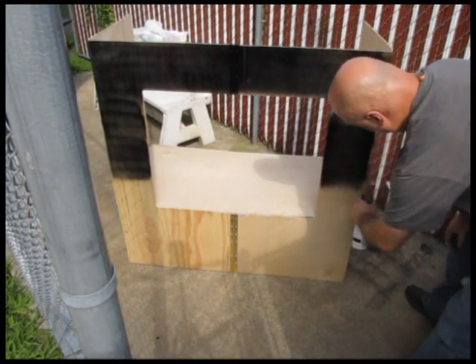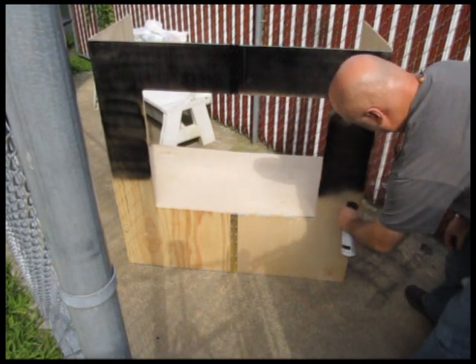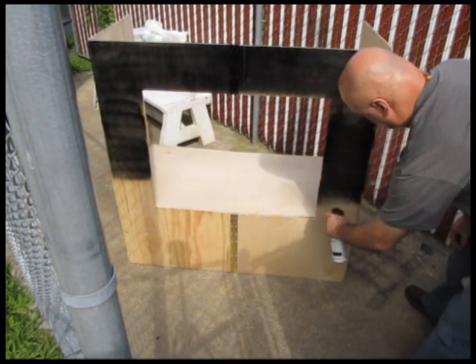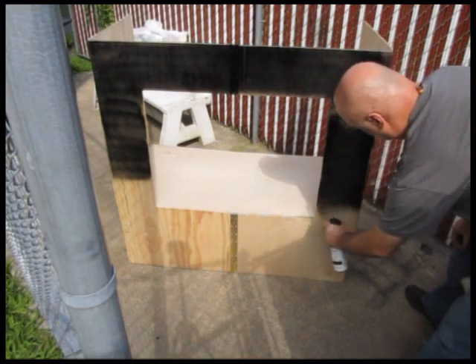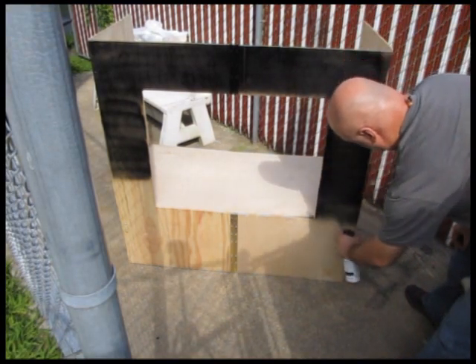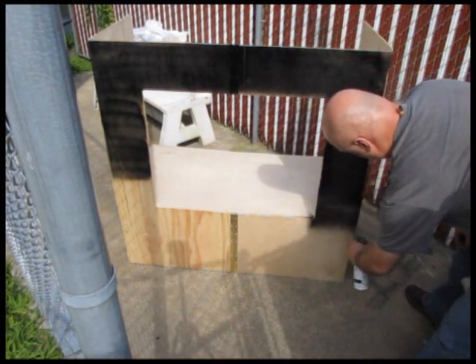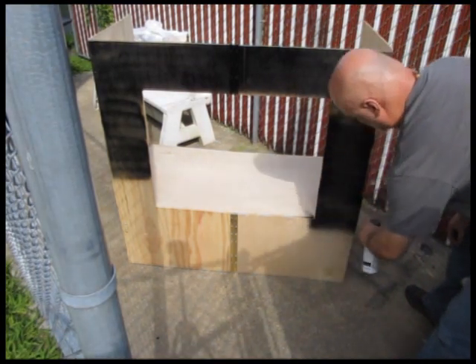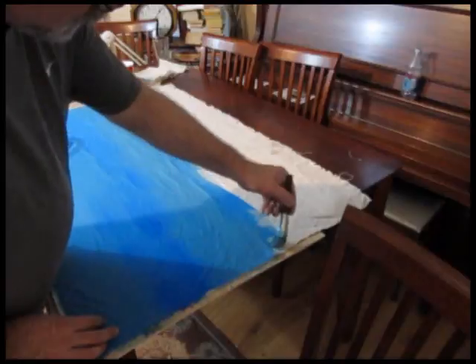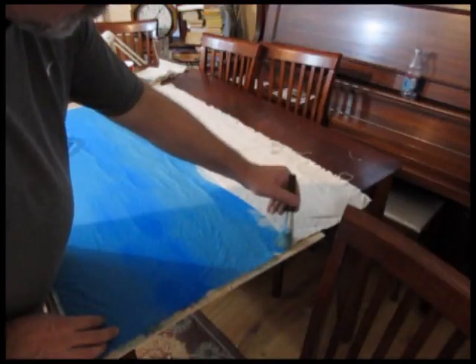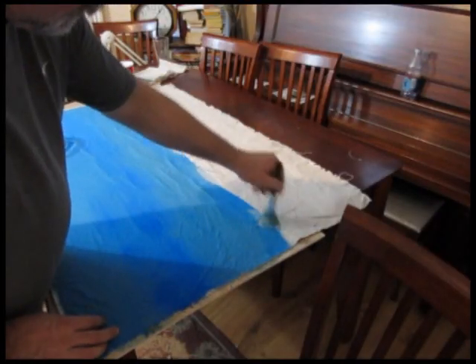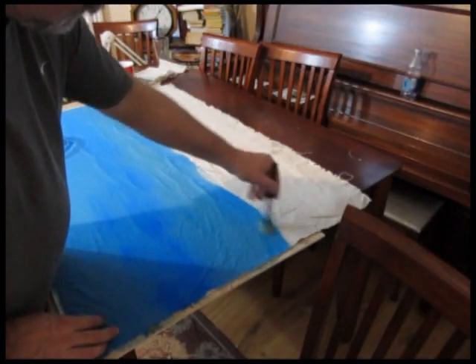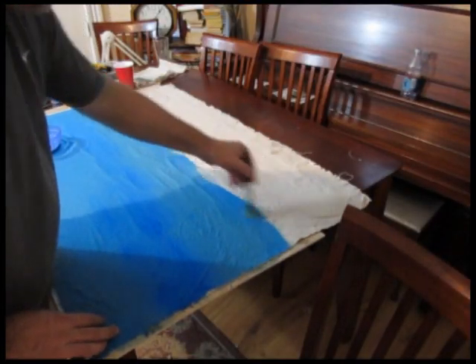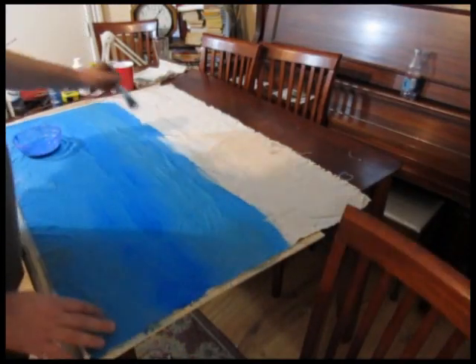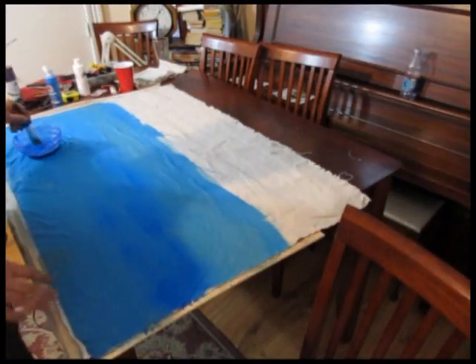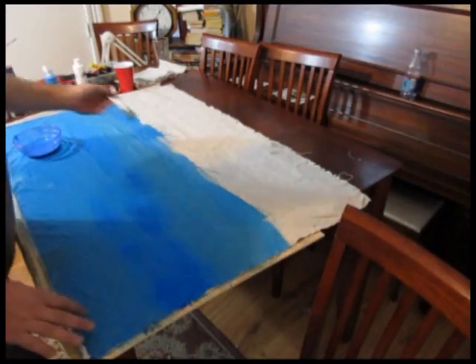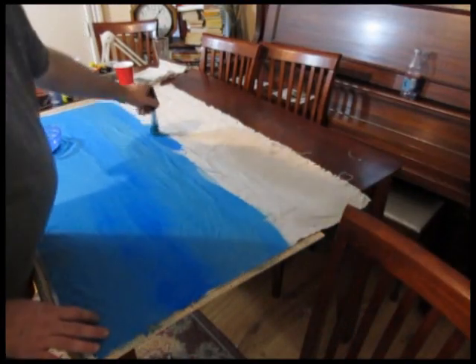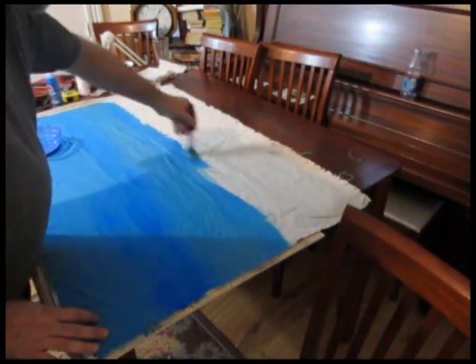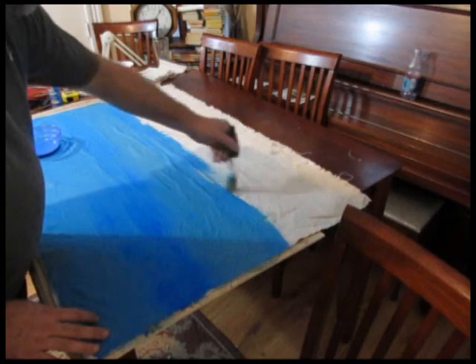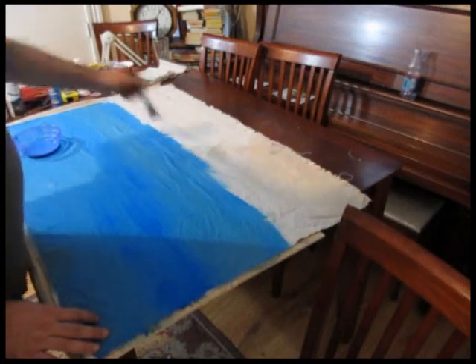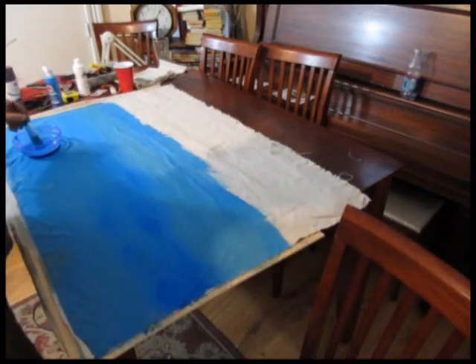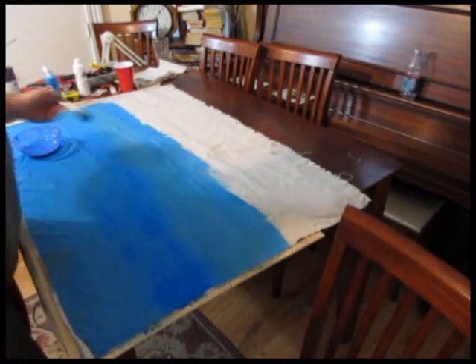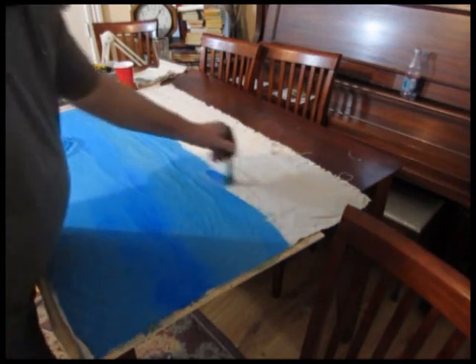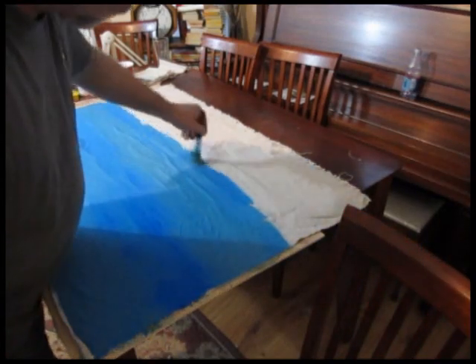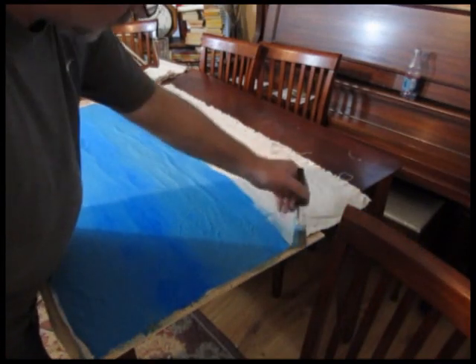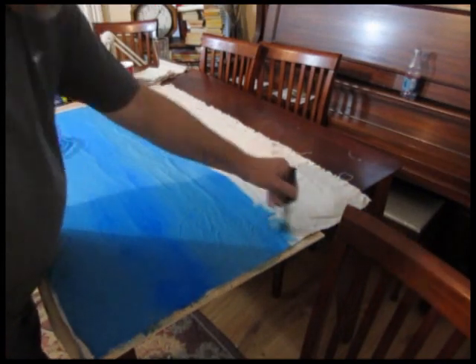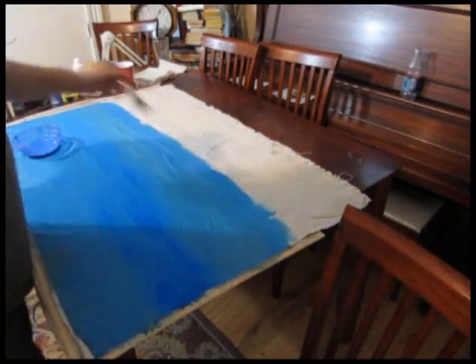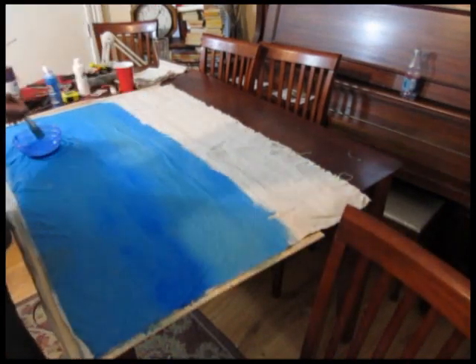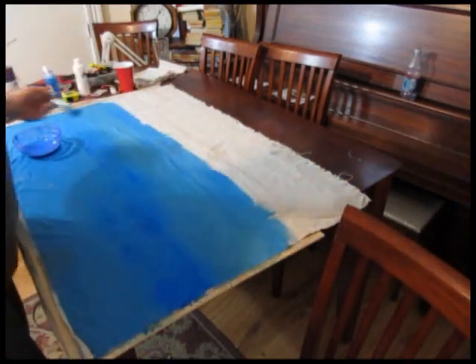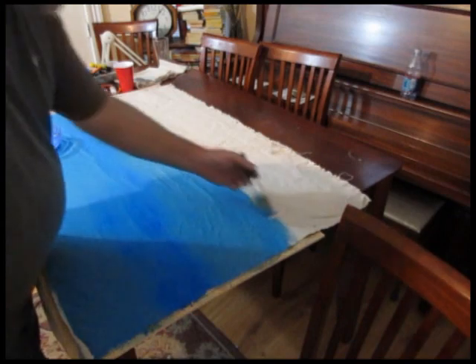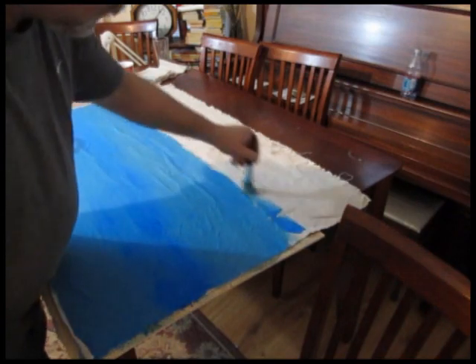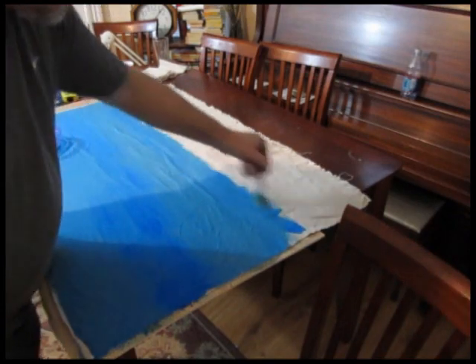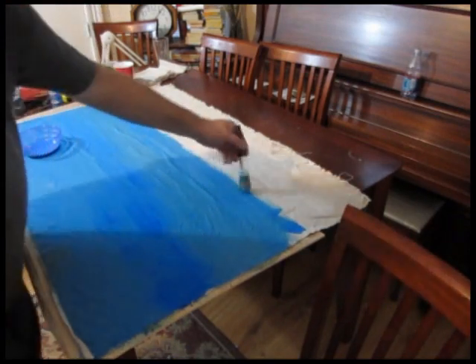Just put it together and paint it up — simple as that. We need a background, and depending on what you want, you can paint up a bunch of different backgrounds.